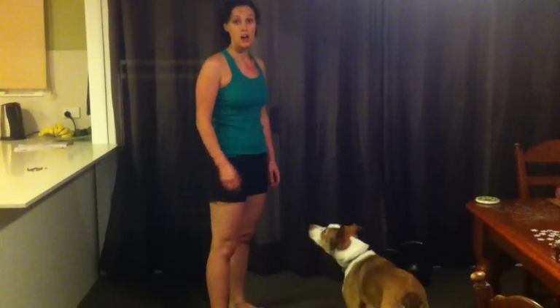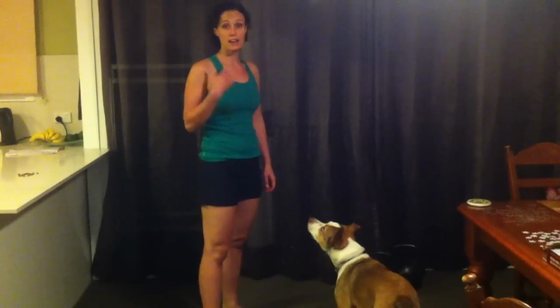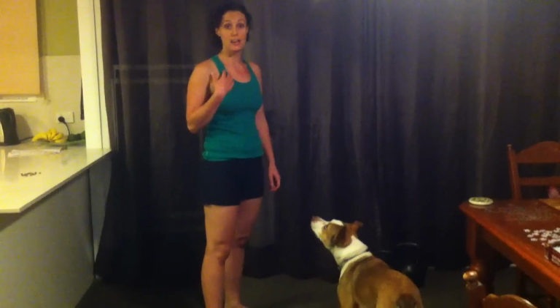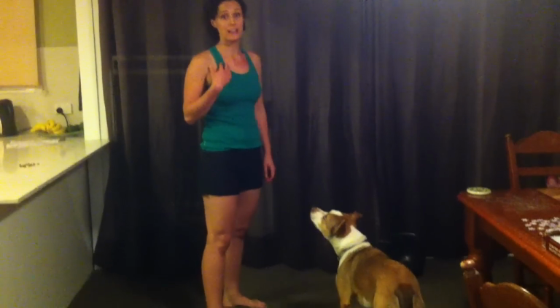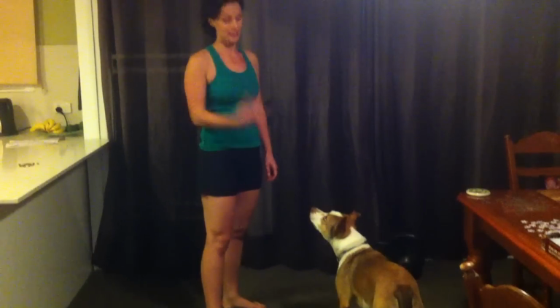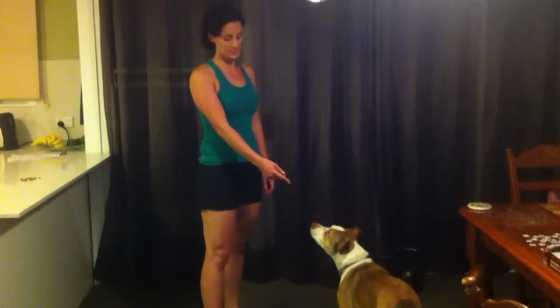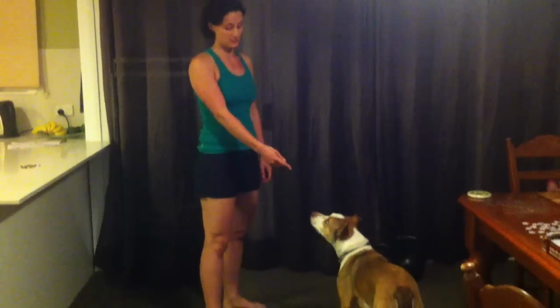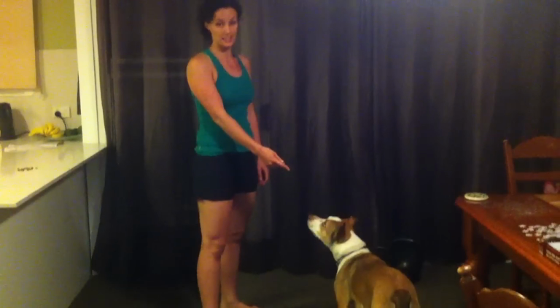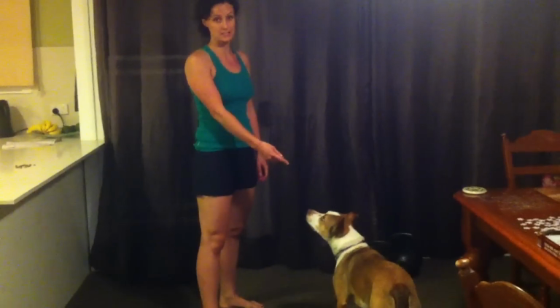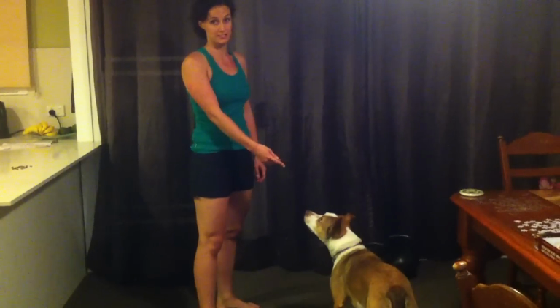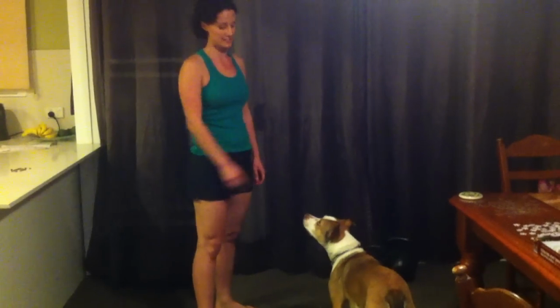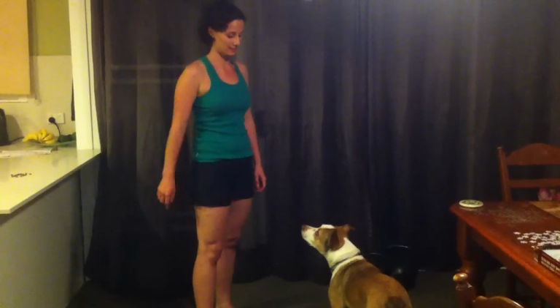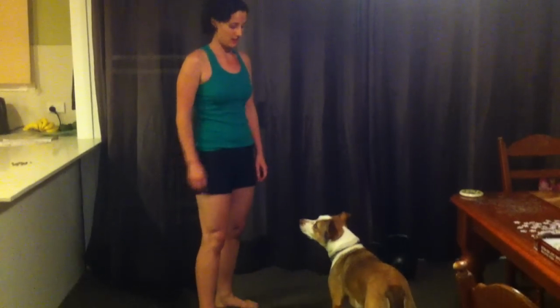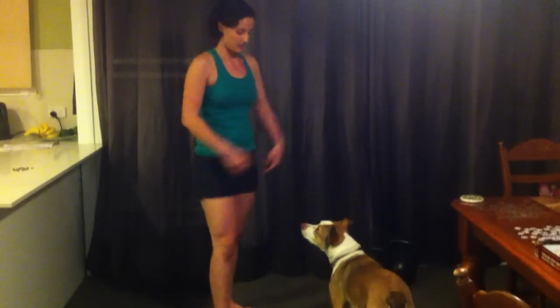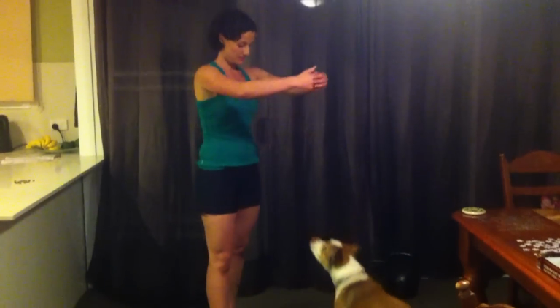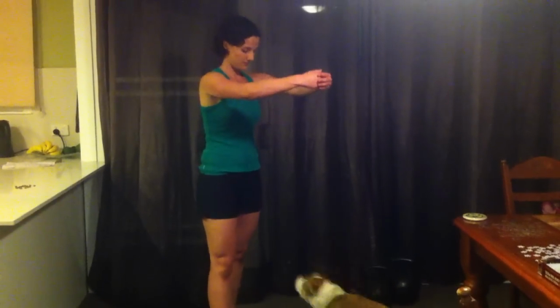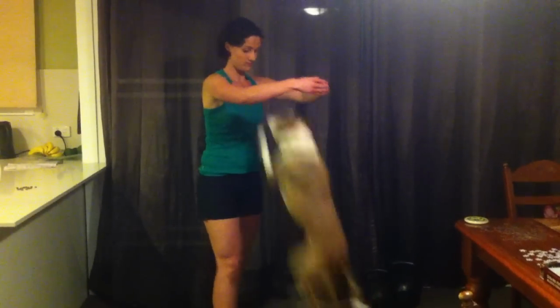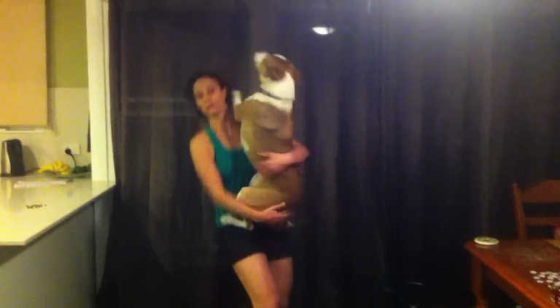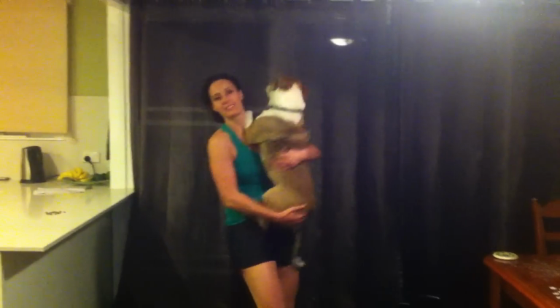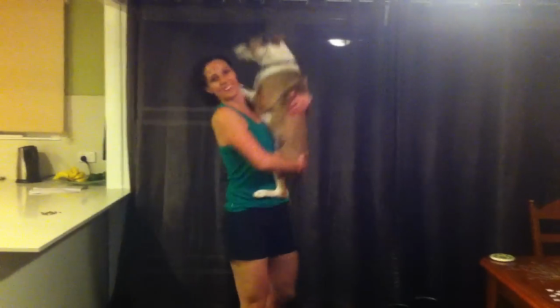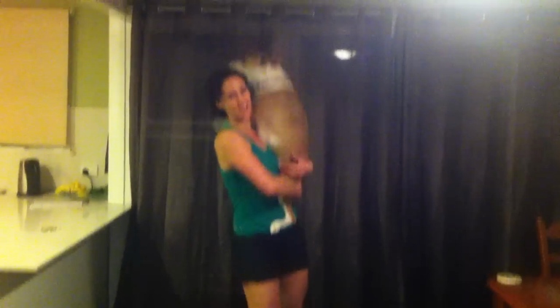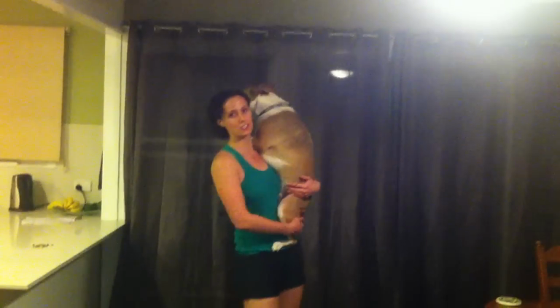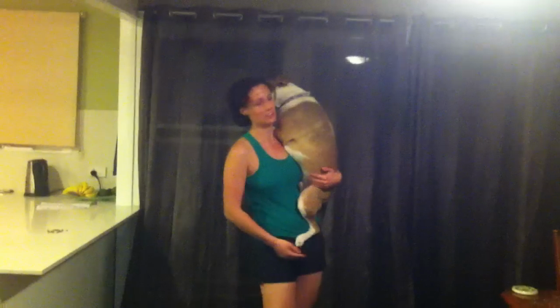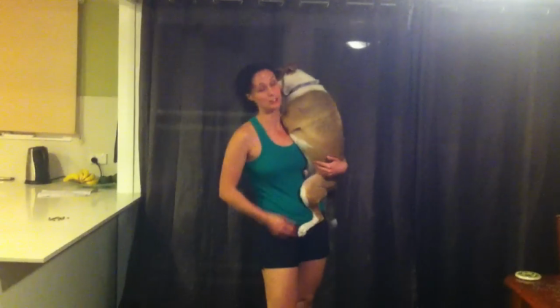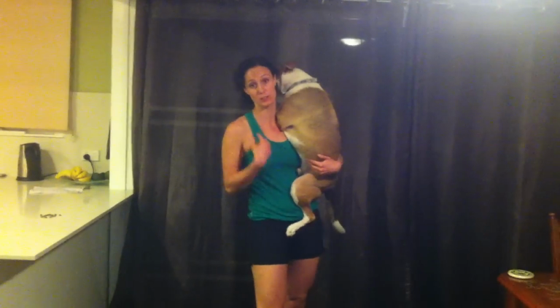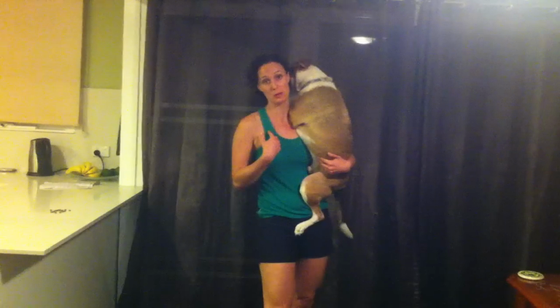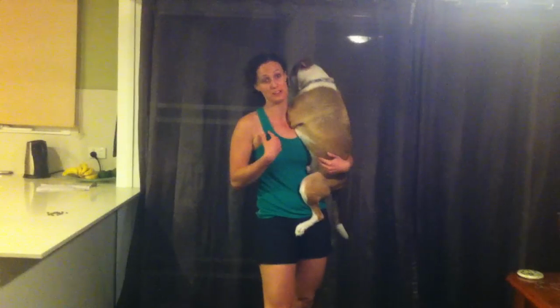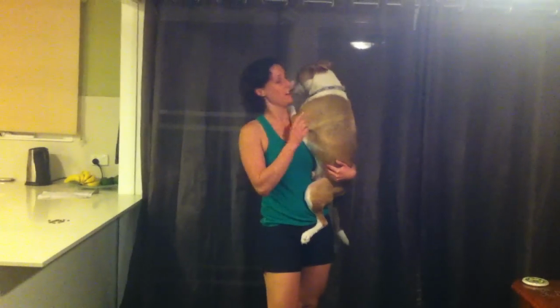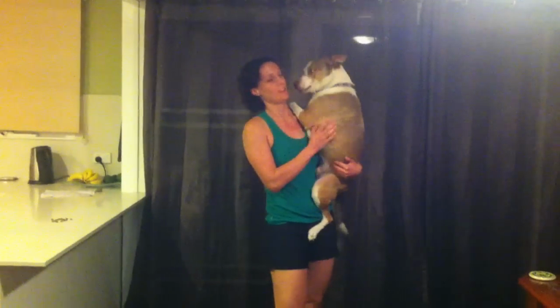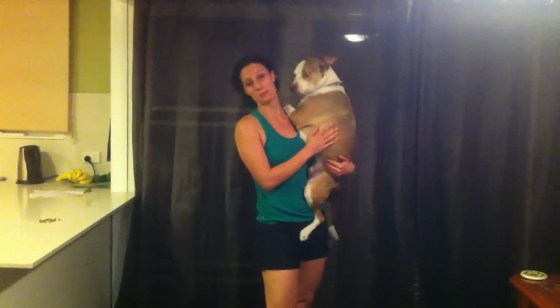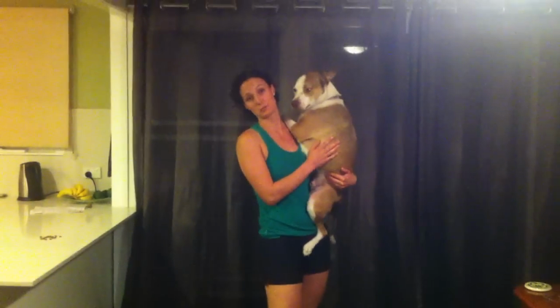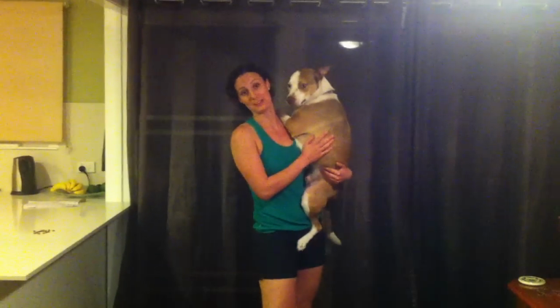Hi, I'm Renee and this is my dog Dexter, or the Slink. And we're going to show you how to do a human burpee followed by a dog burpee.